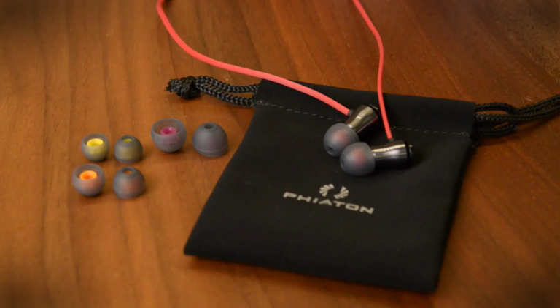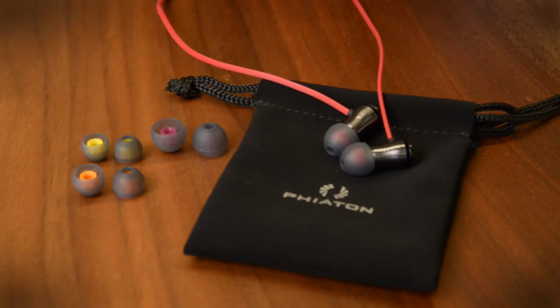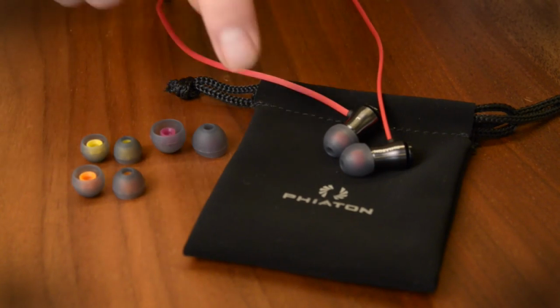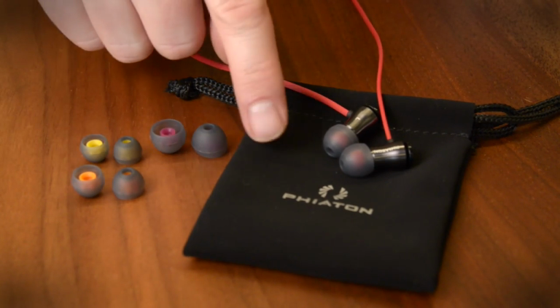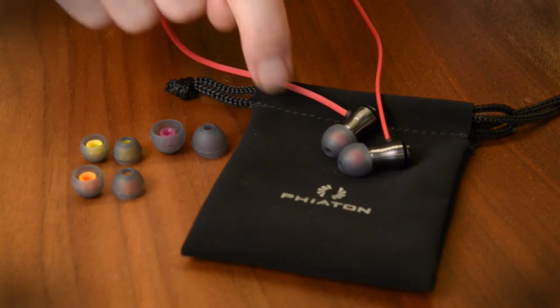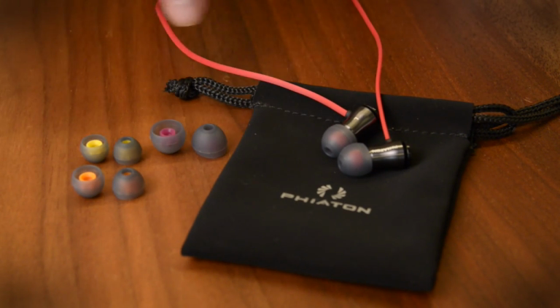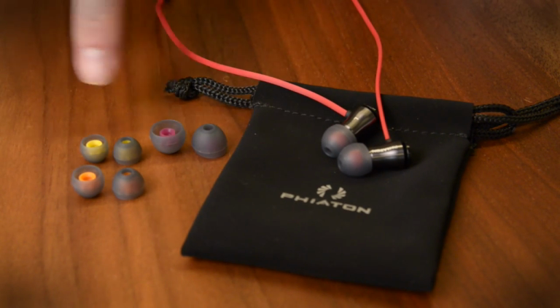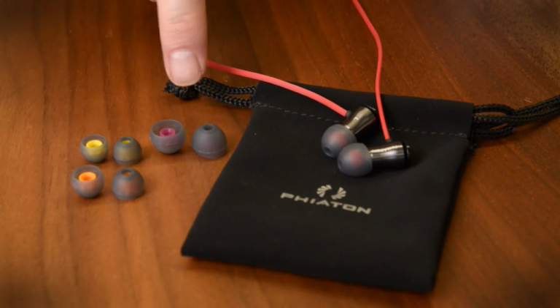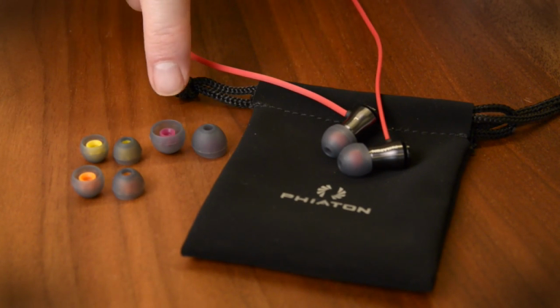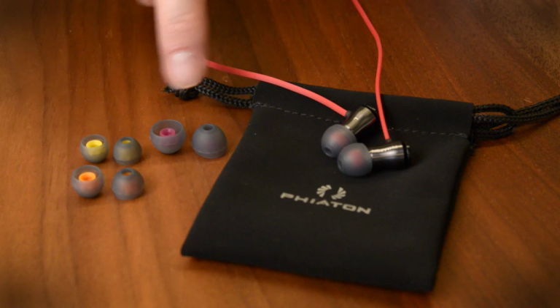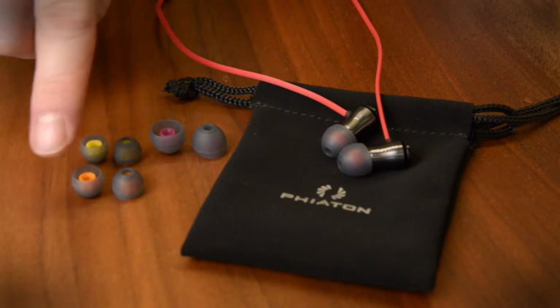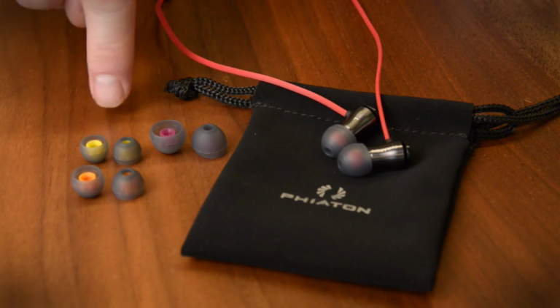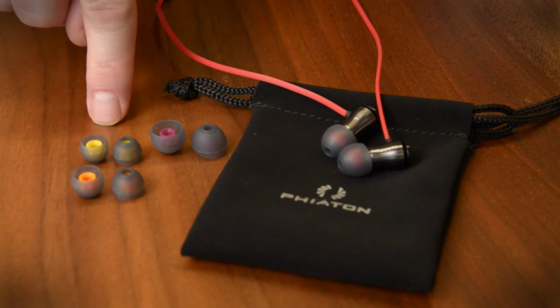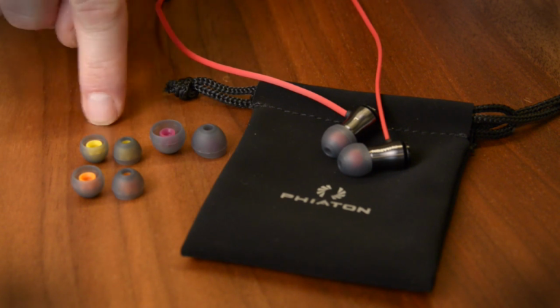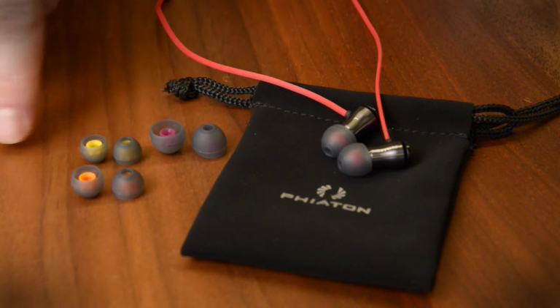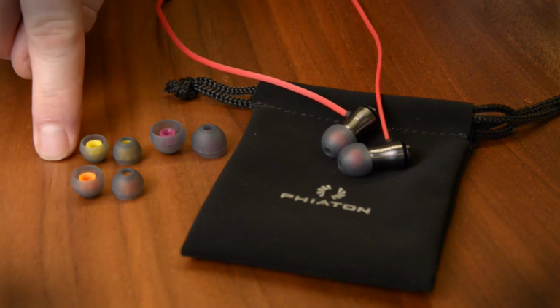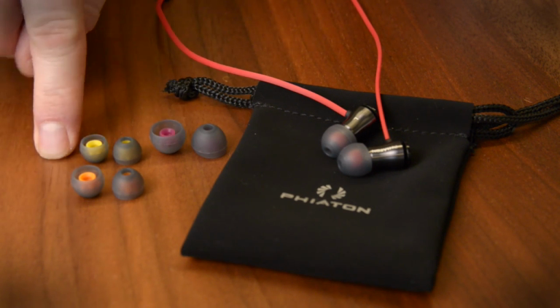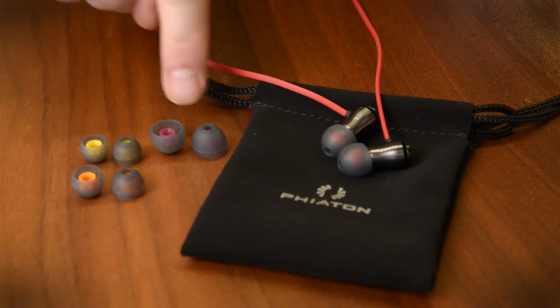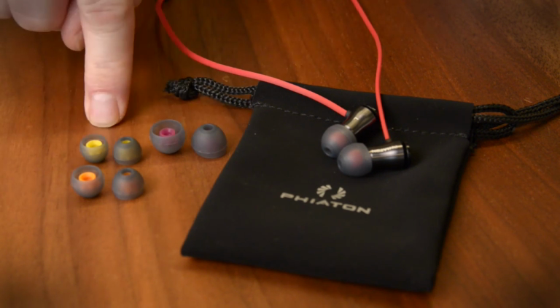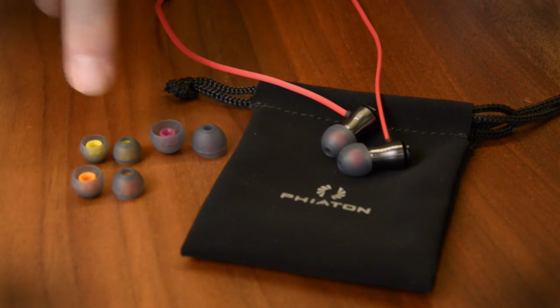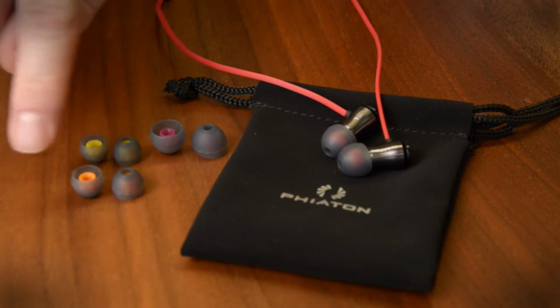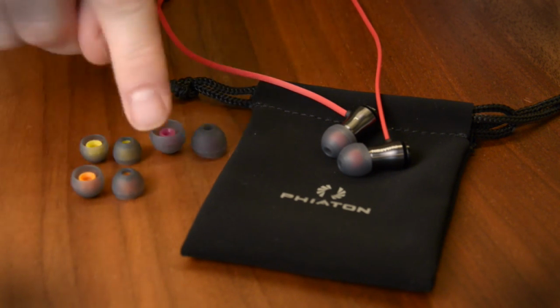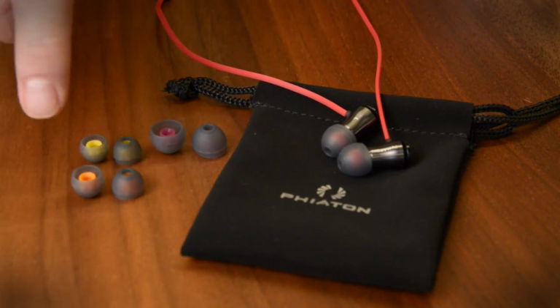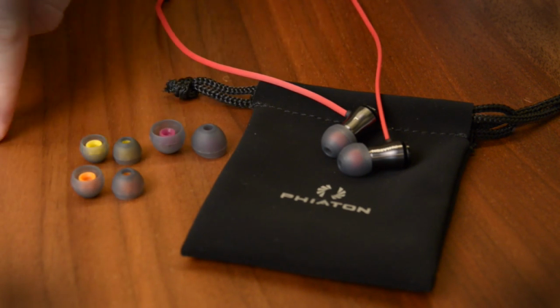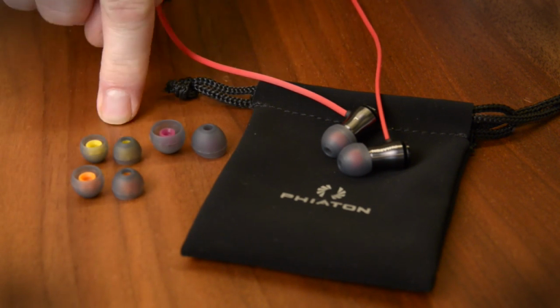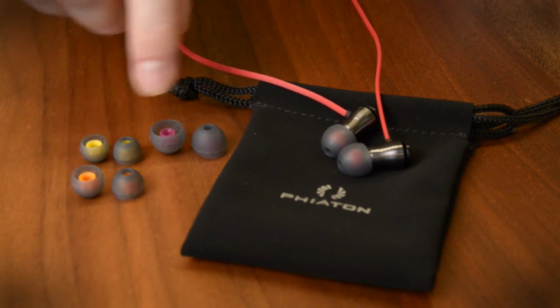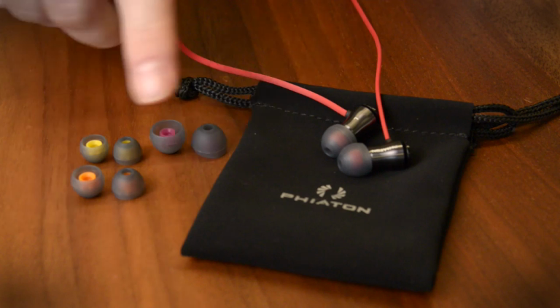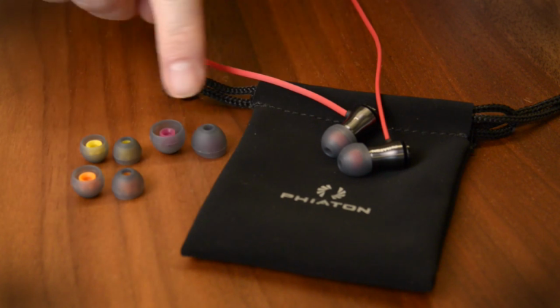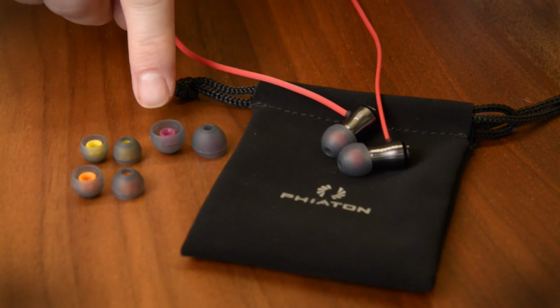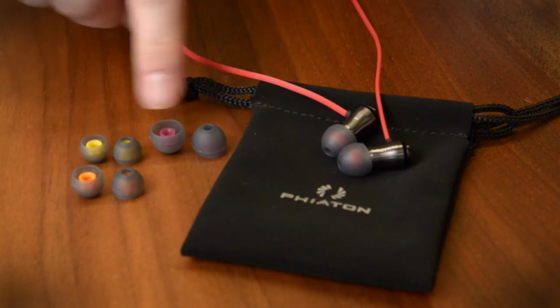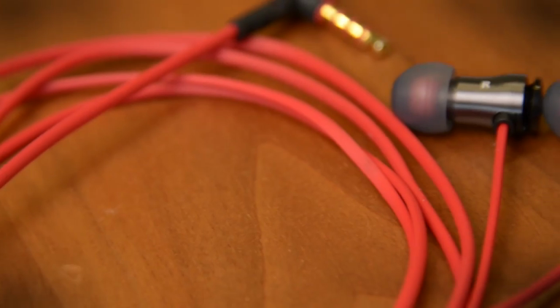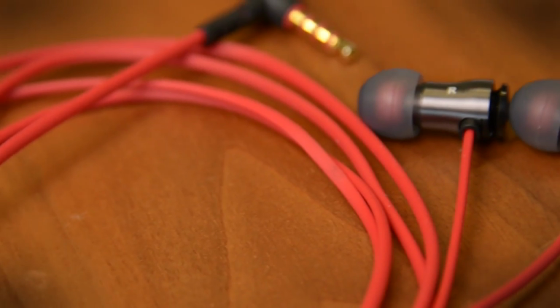In the box you get a little felt pouch and then three extra sets of ear tips spanning from extra small to large. I like that they're color-coded so you don't get them confused with each other, and that's it.